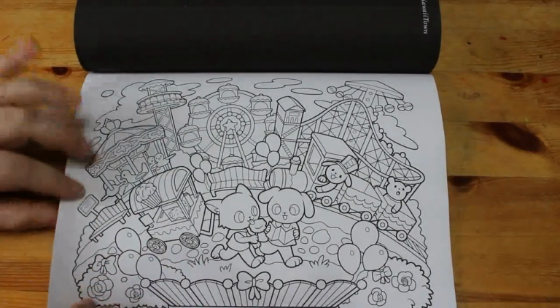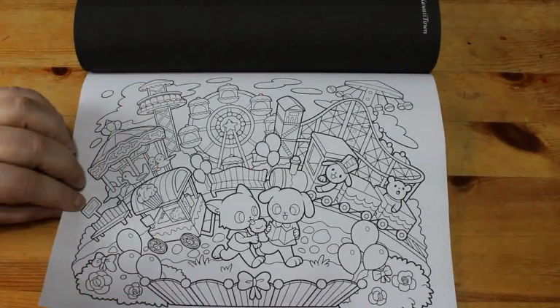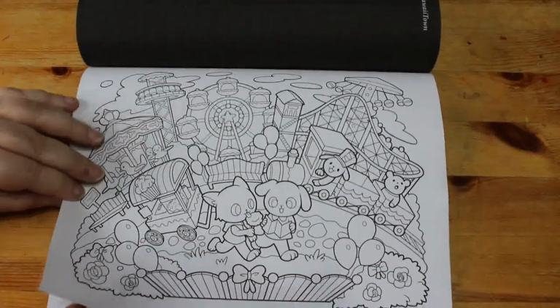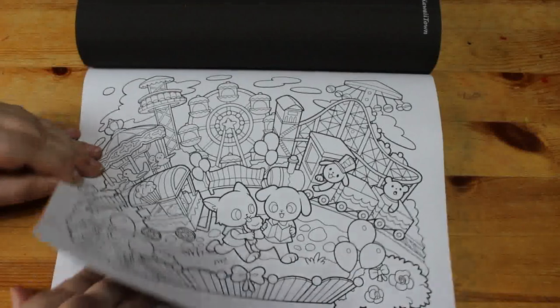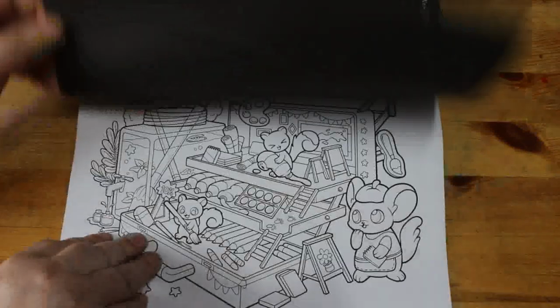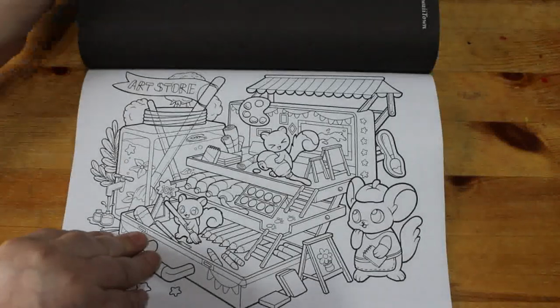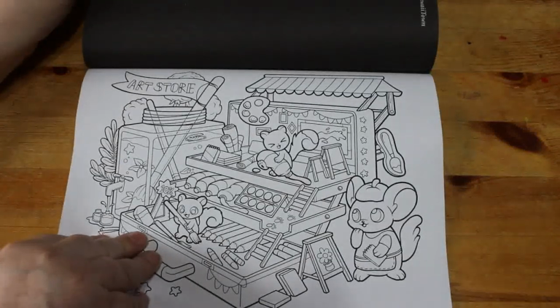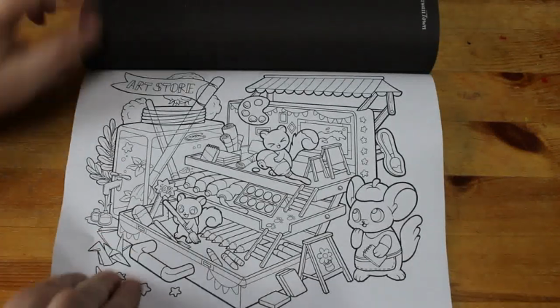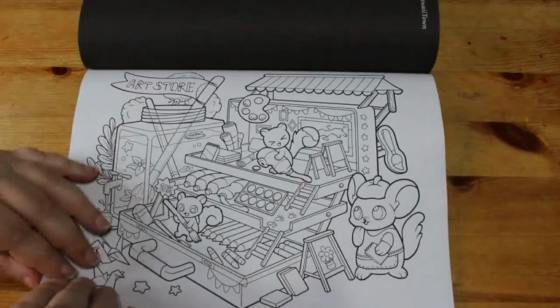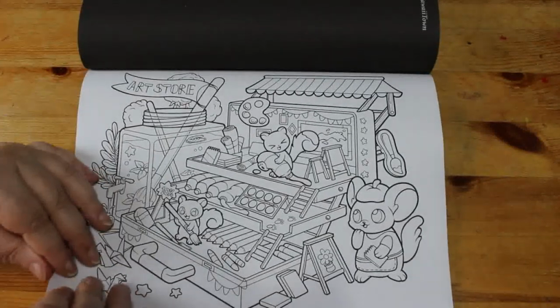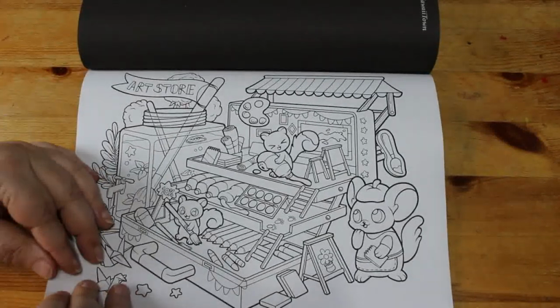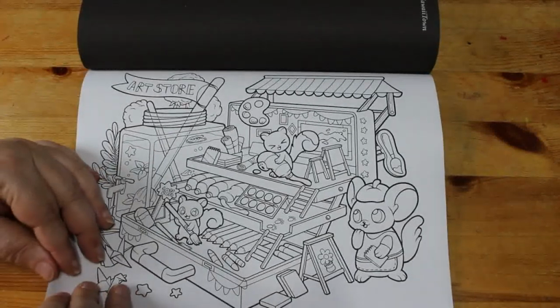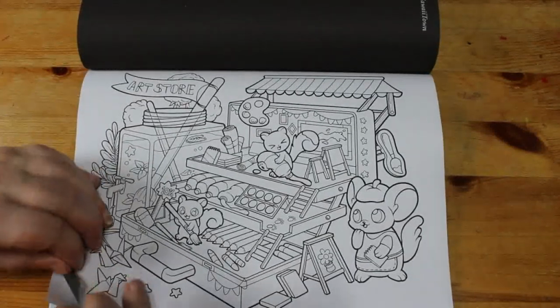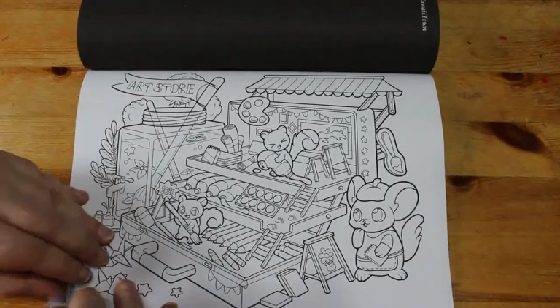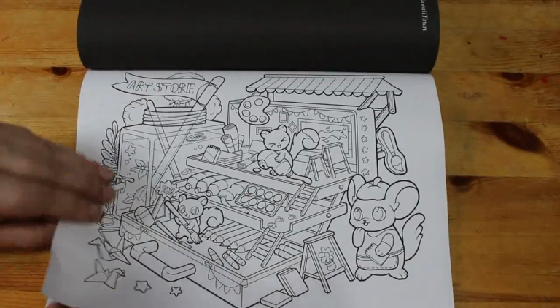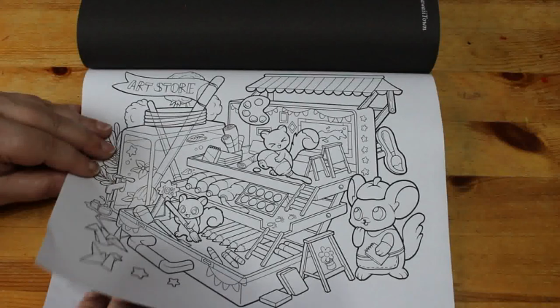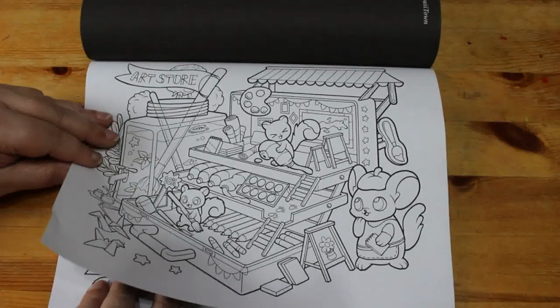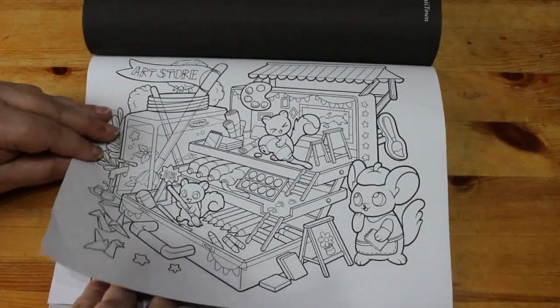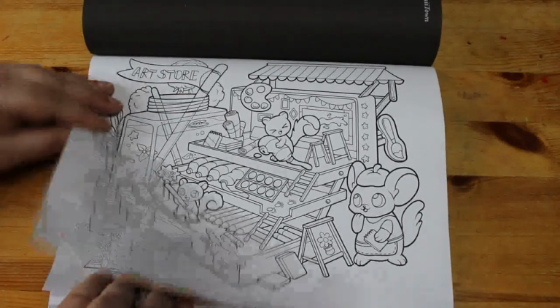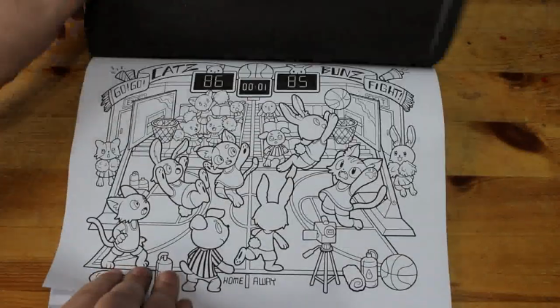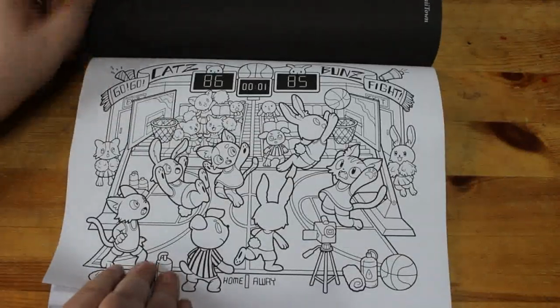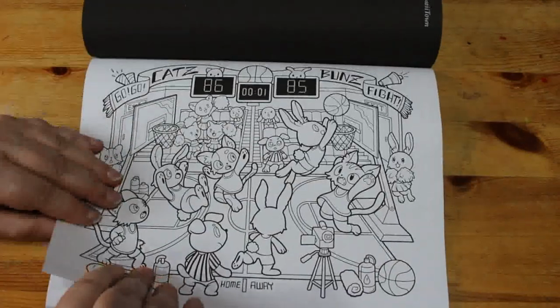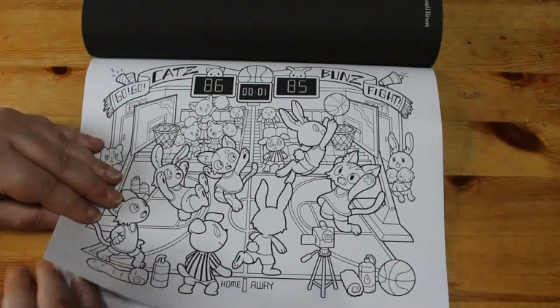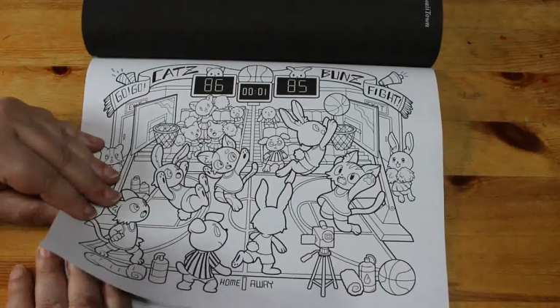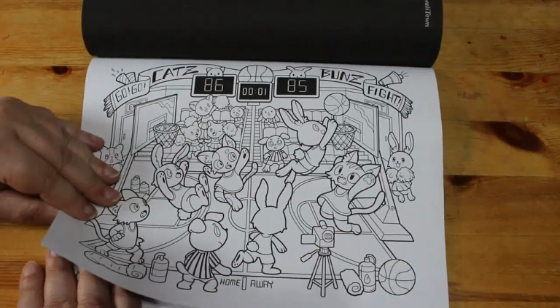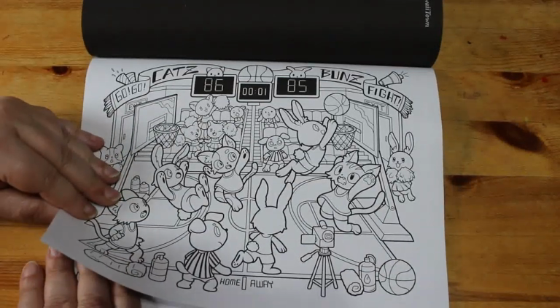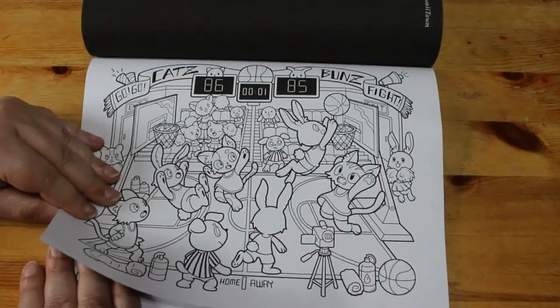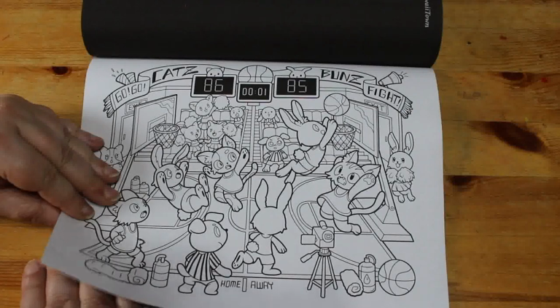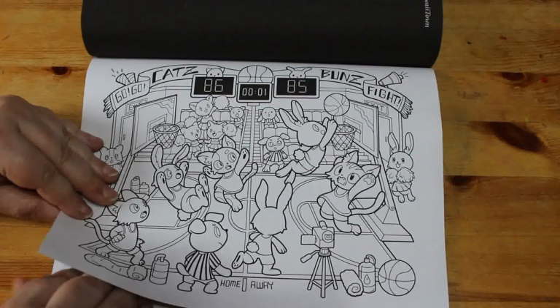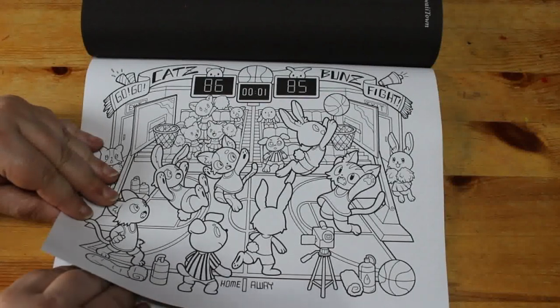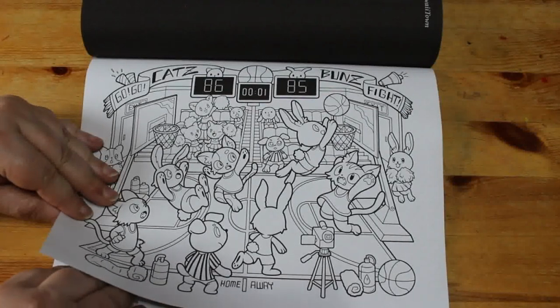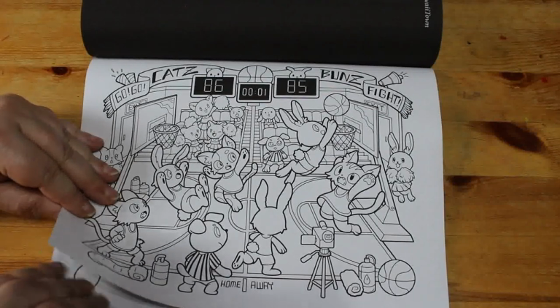Kawaii fairground. The kawaii art store — that's our kind of place, we'd be in there wouldn't we! Go go cats, buns fight — okay.